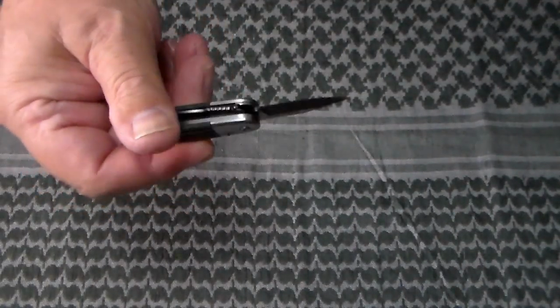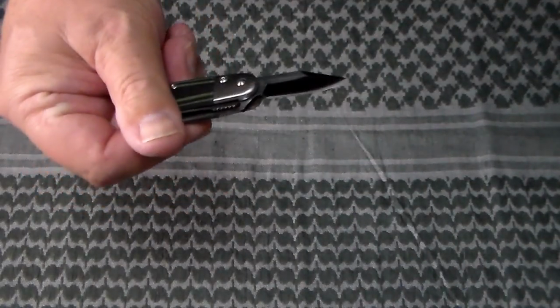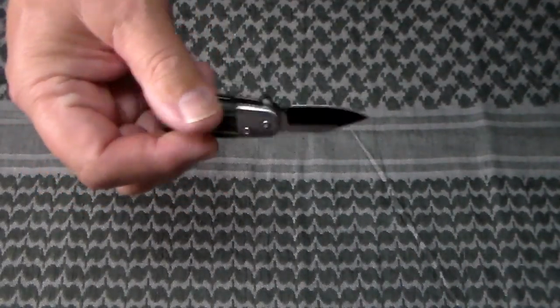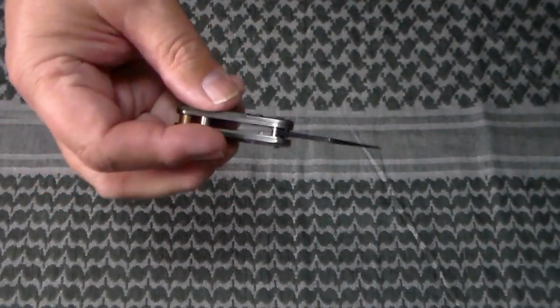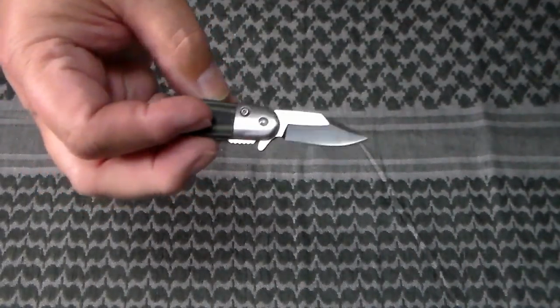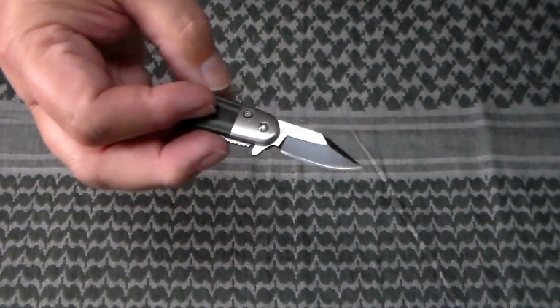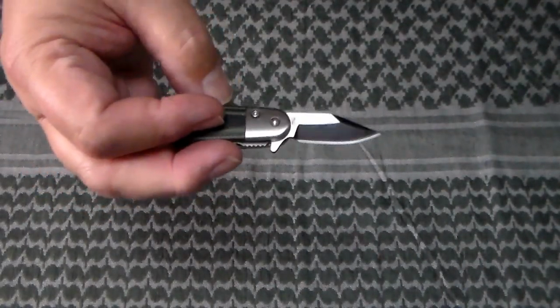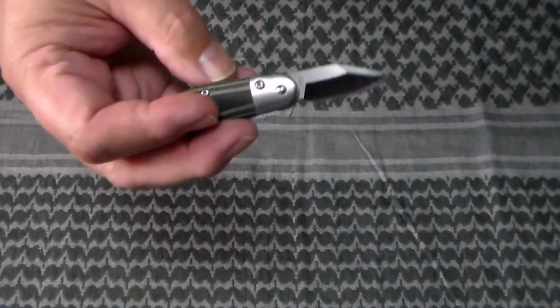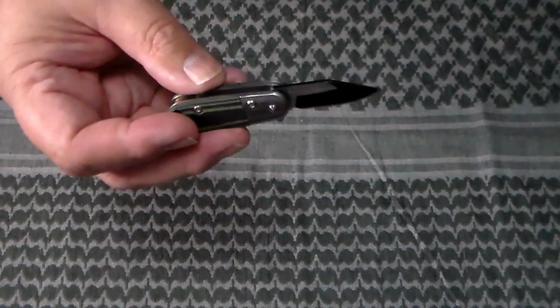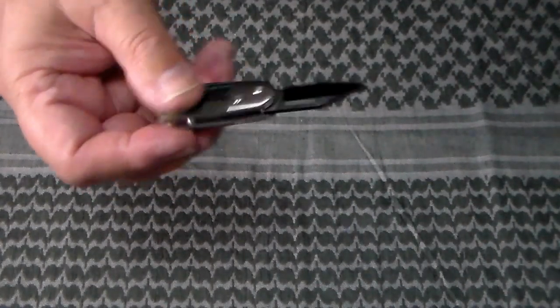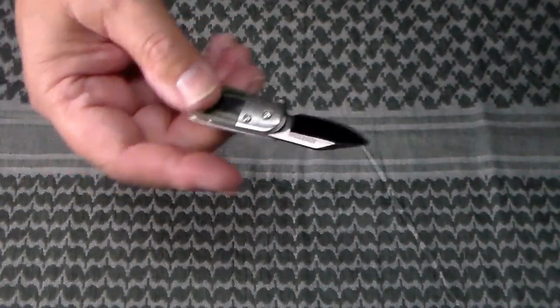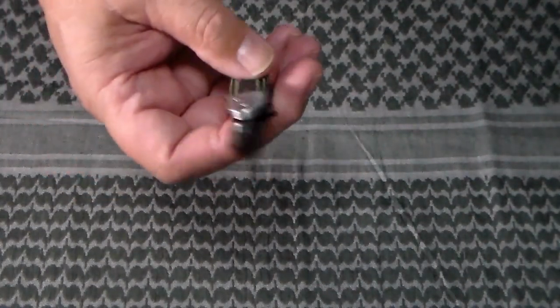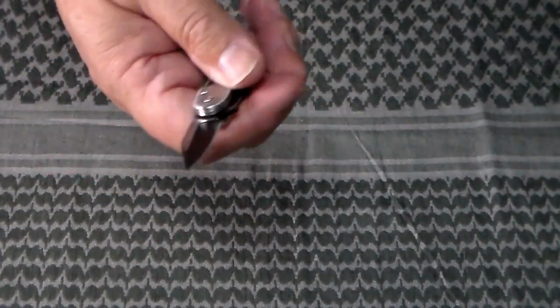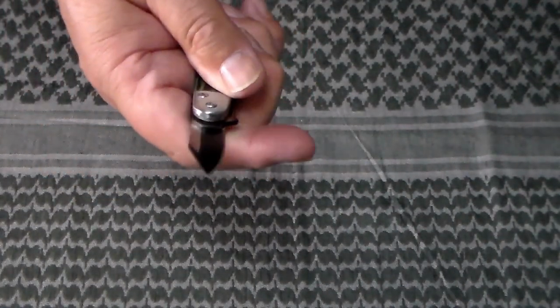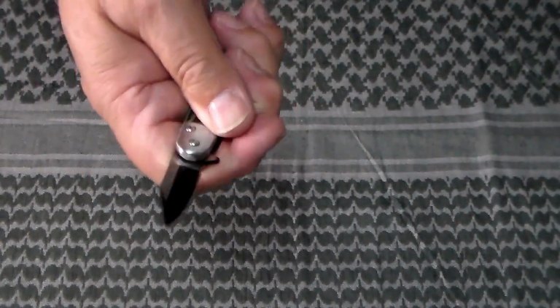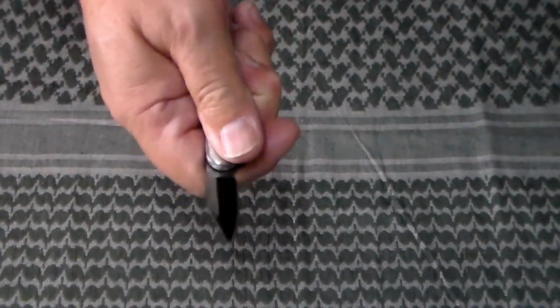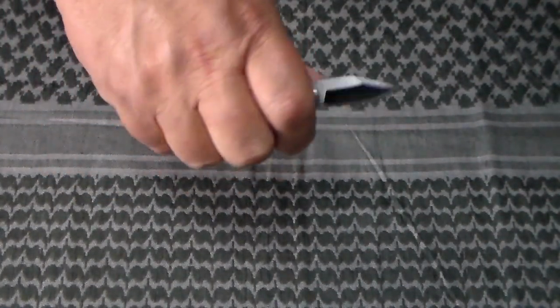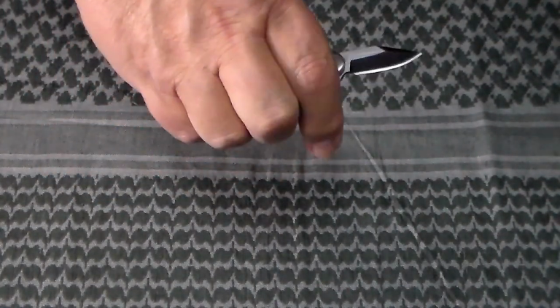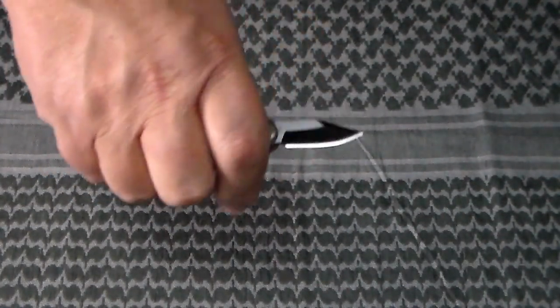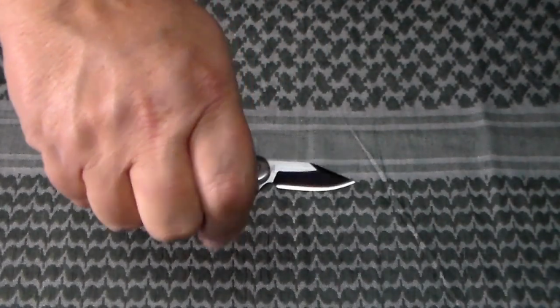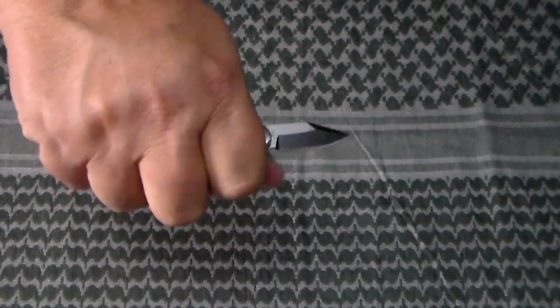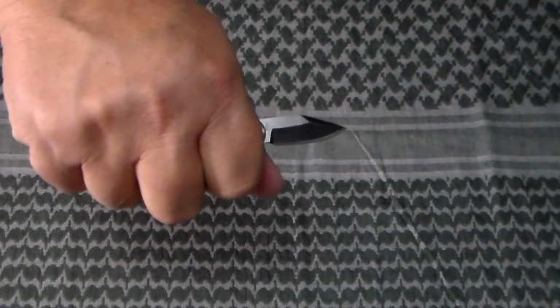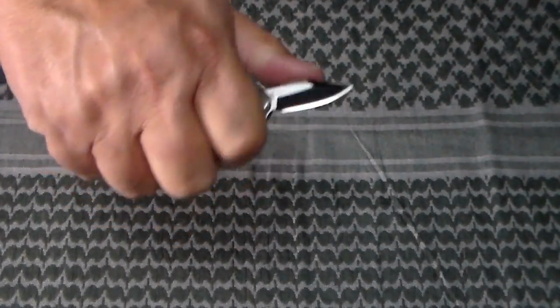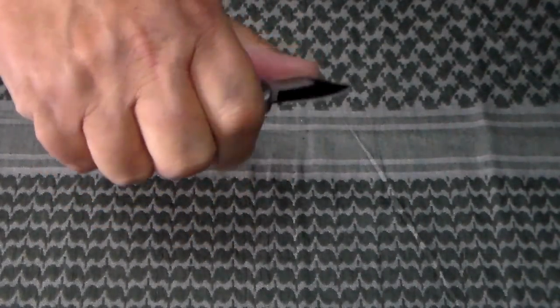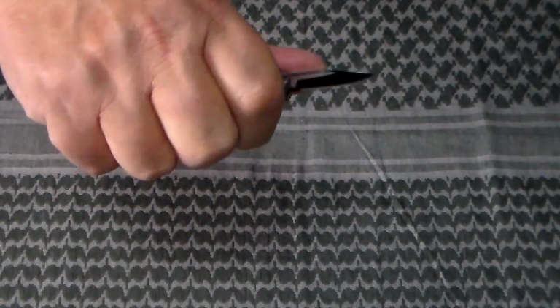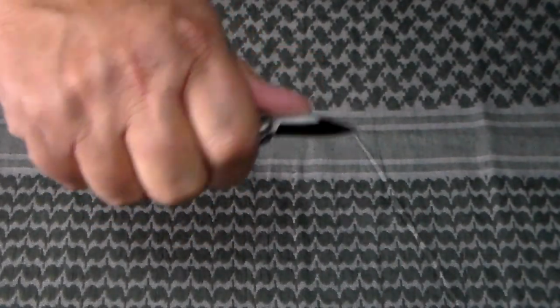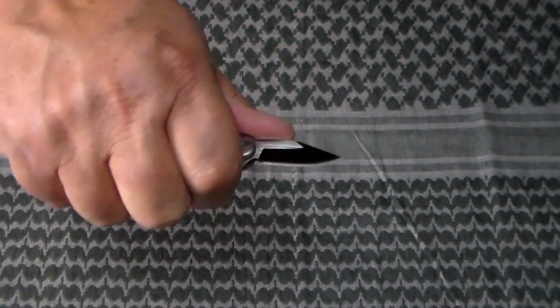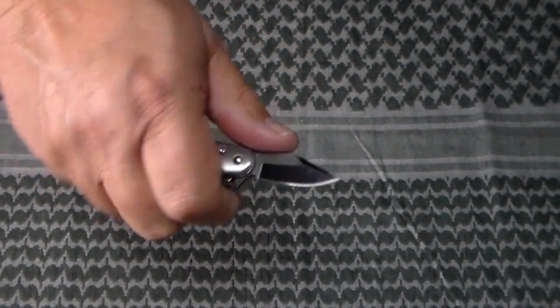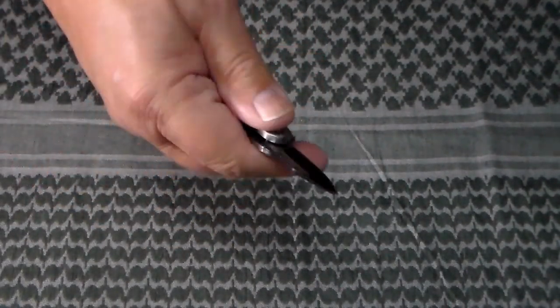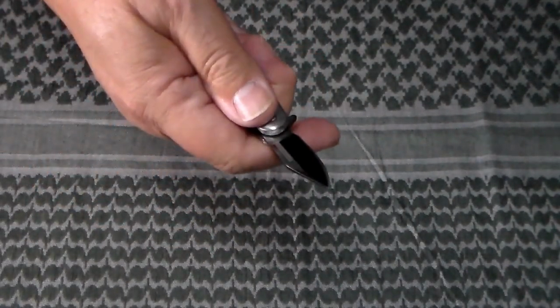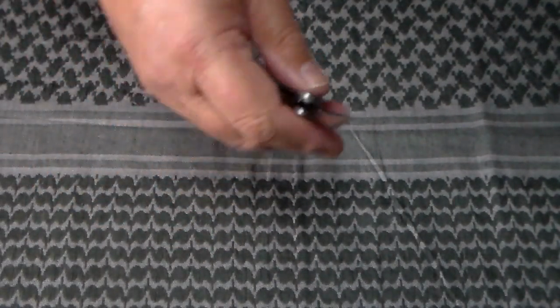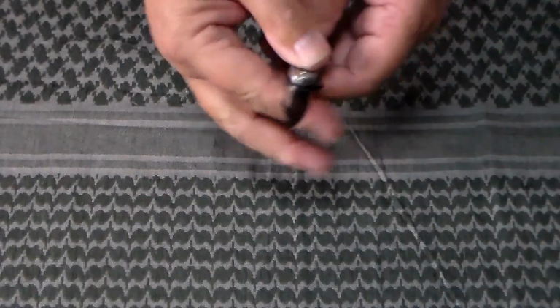It's good for cutting some string and other small light jobs. I don't think I'd want this as my primary survival knife out in the woods, but it is a kind of cool little knife.